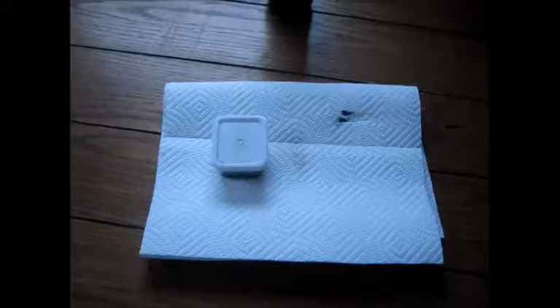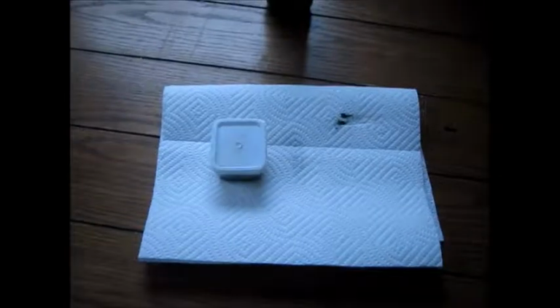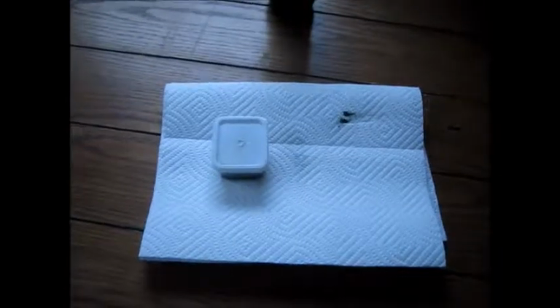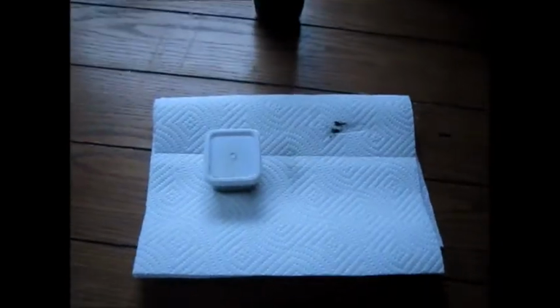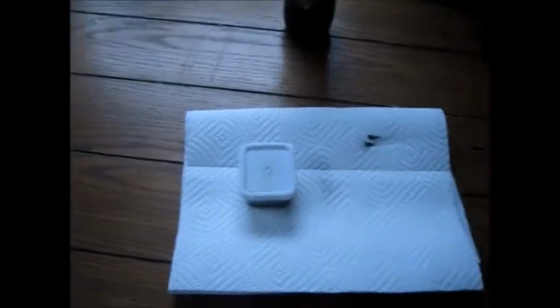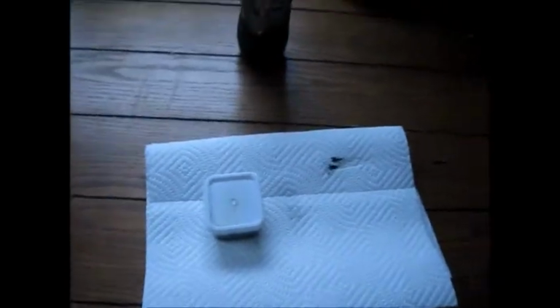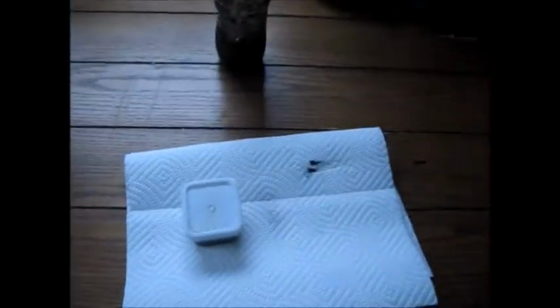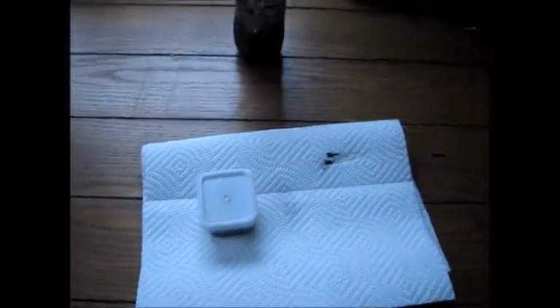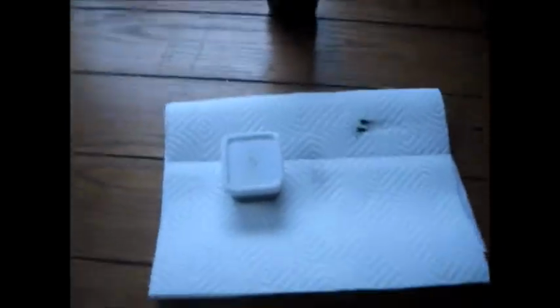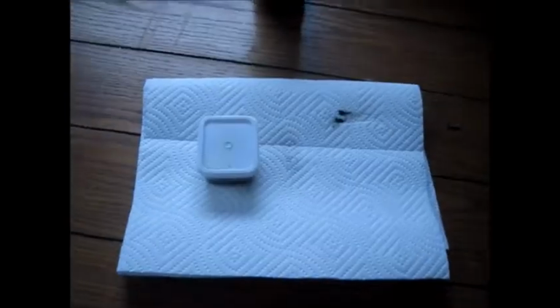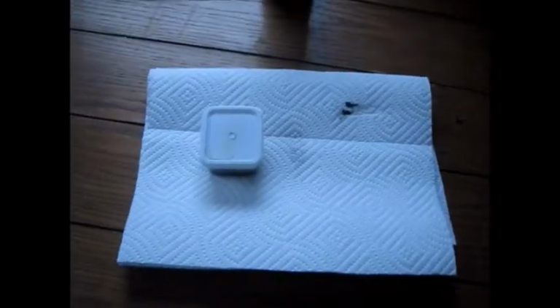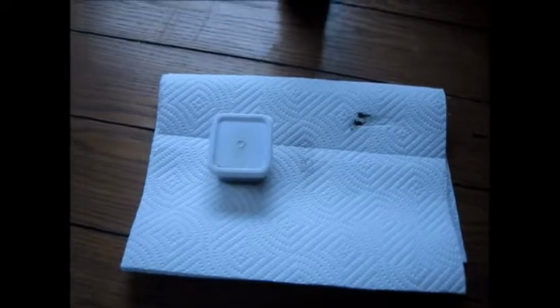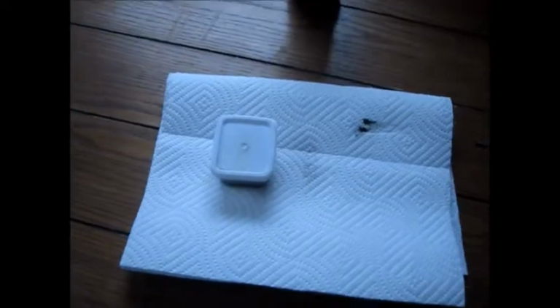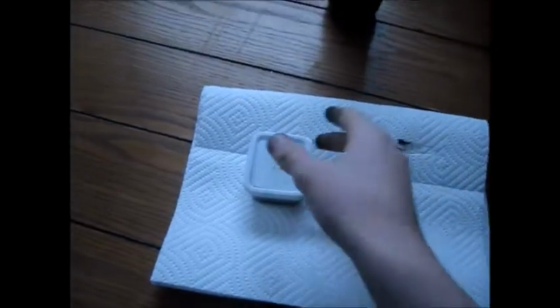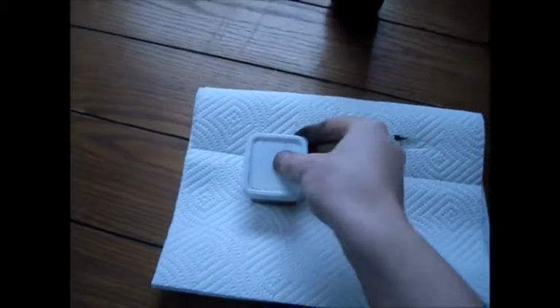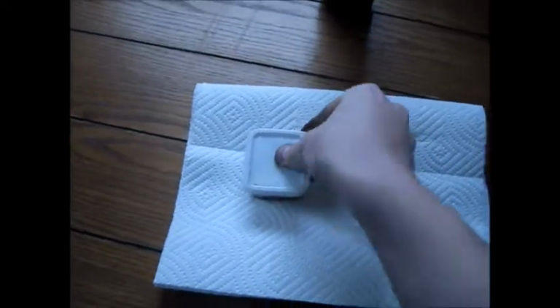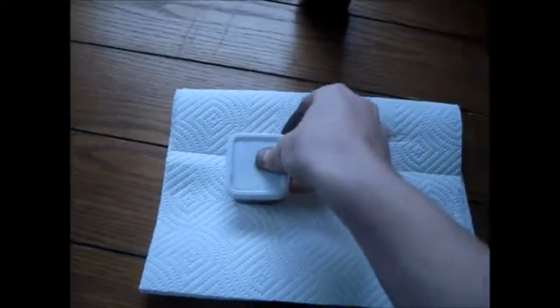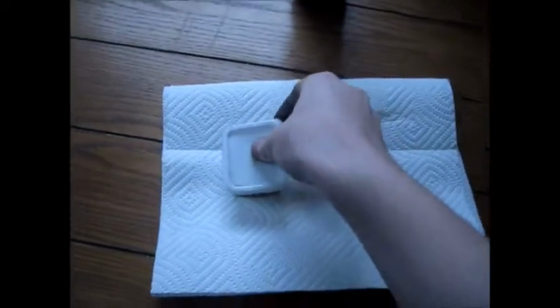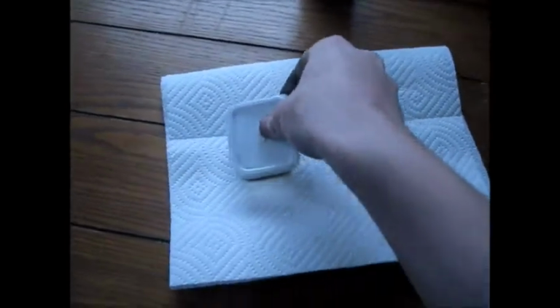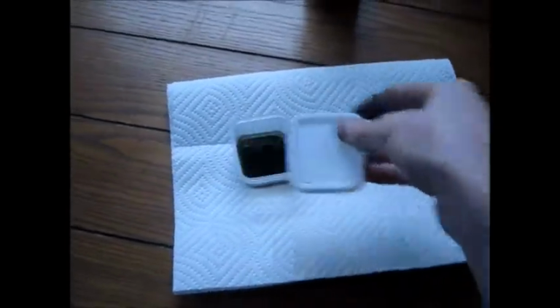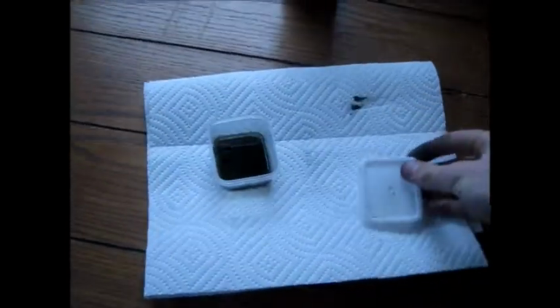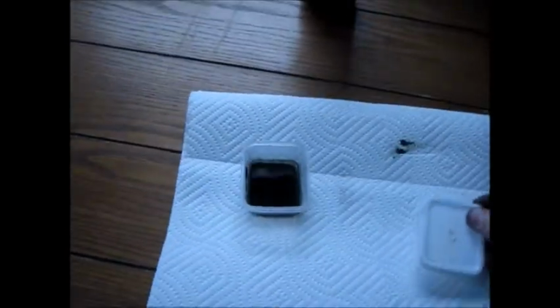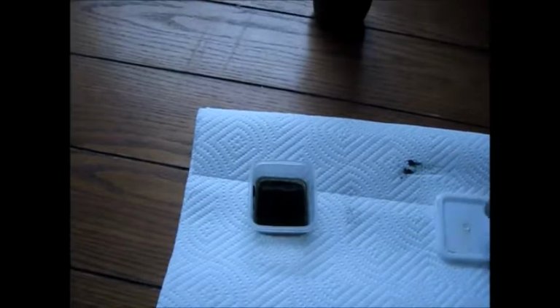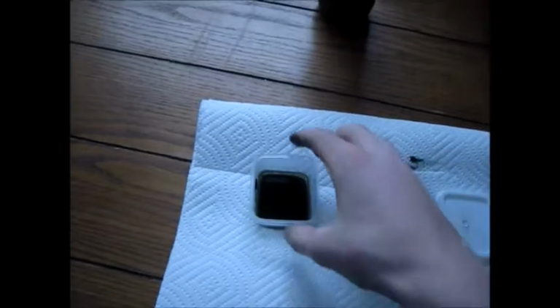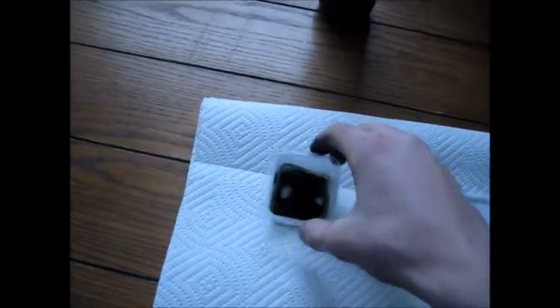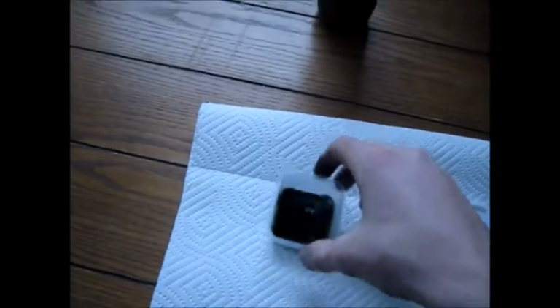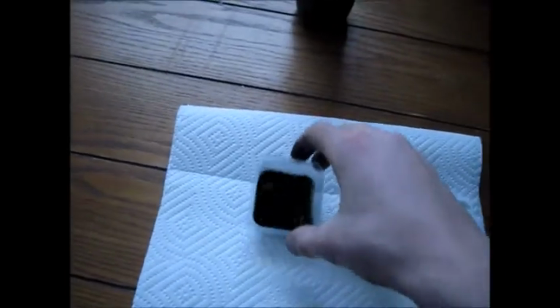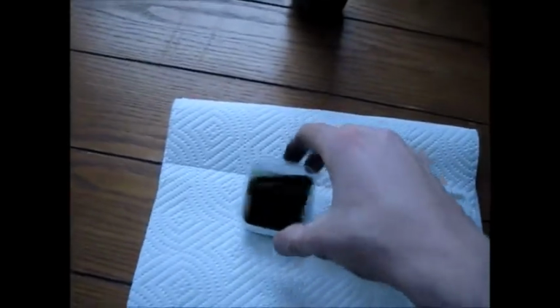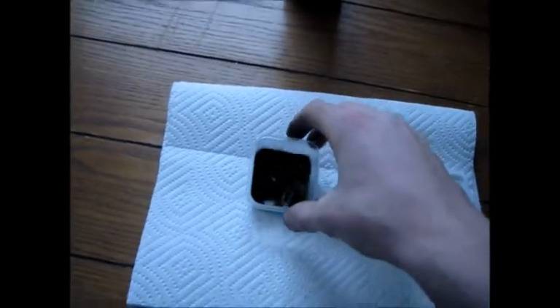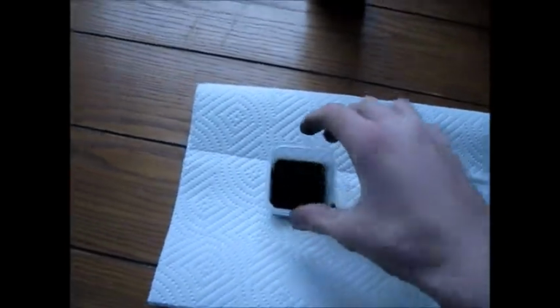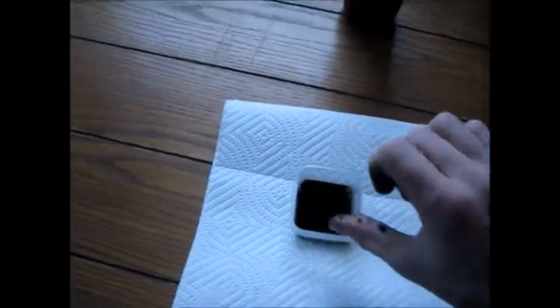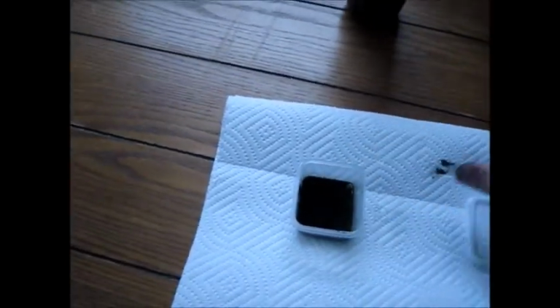Nathan here back with another science demonstration. Today what I have is some iron oxide mixed with water here. I'm going to mix that up. I've got some on me.